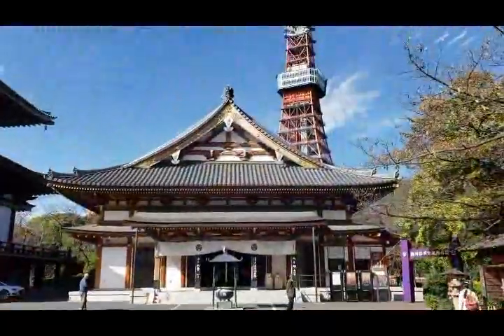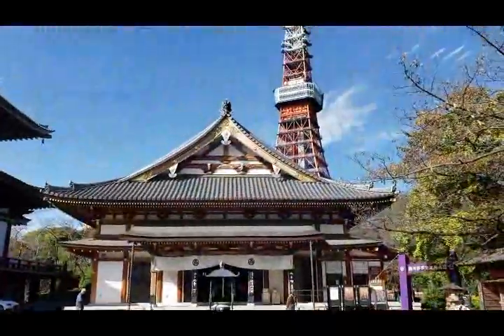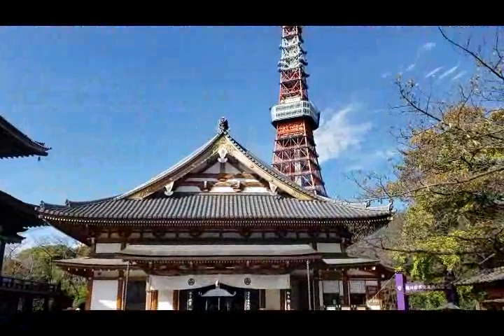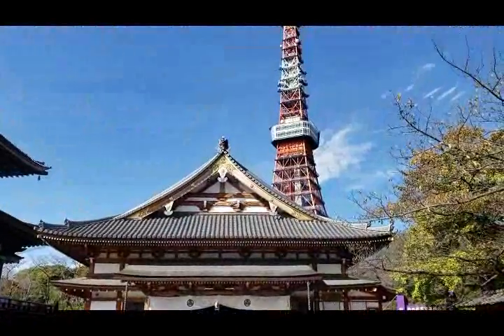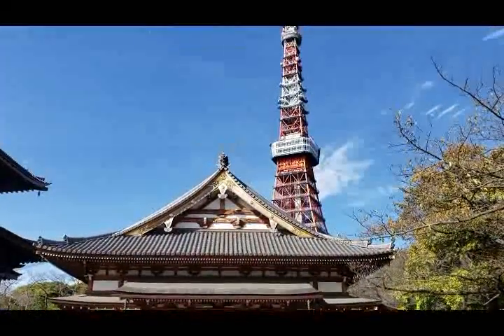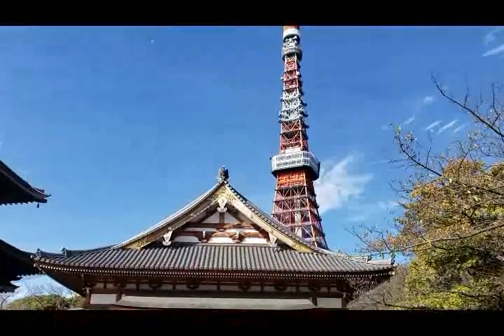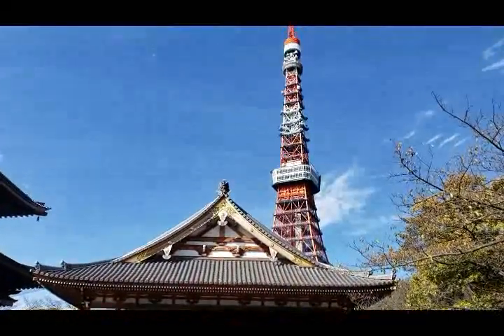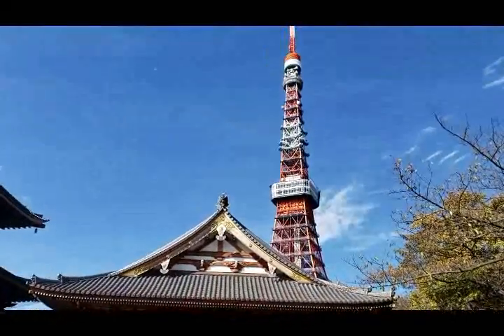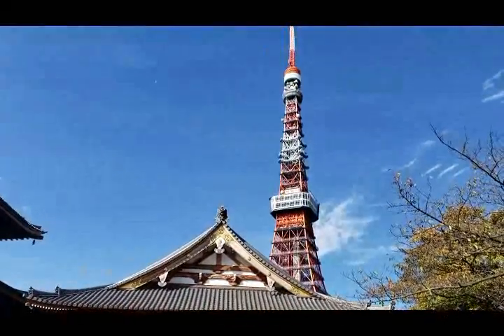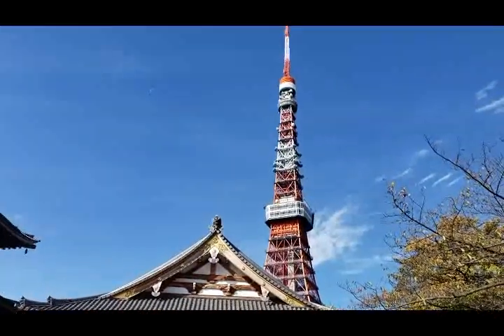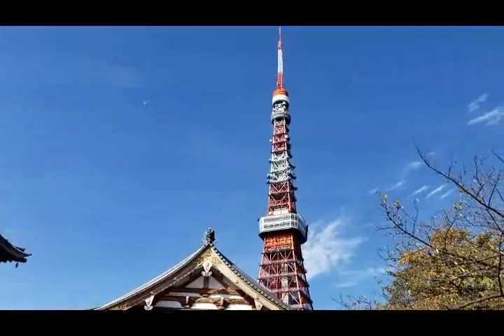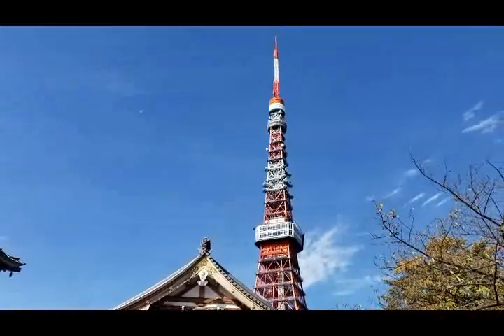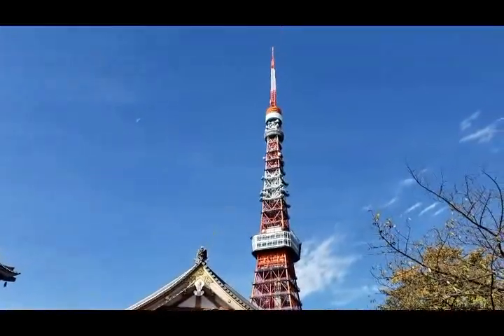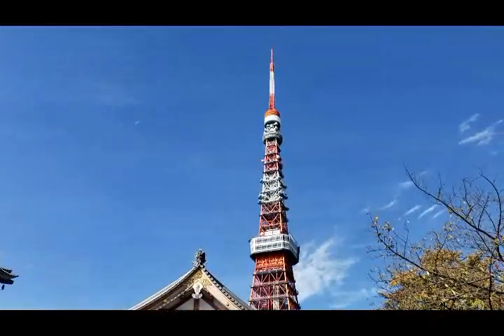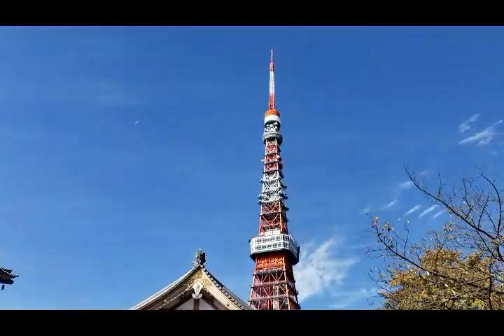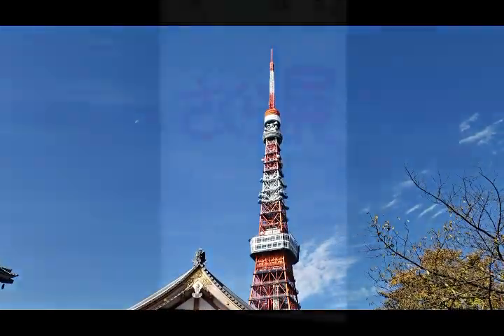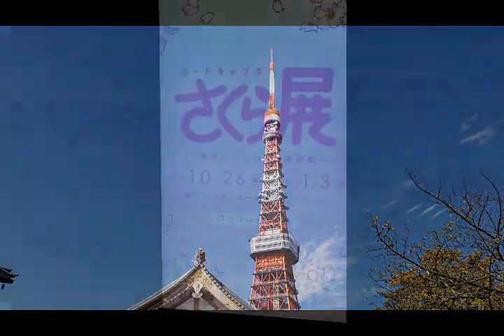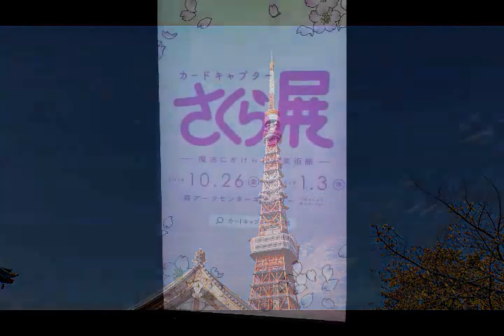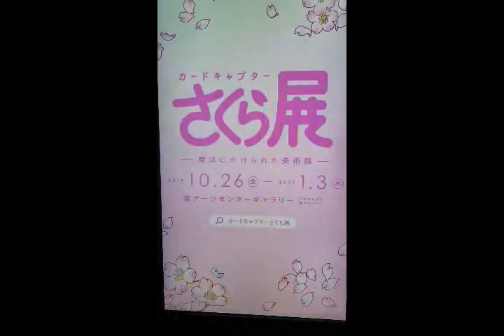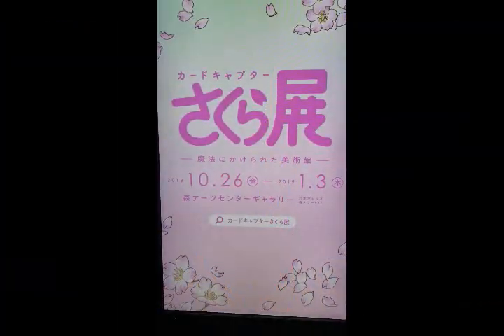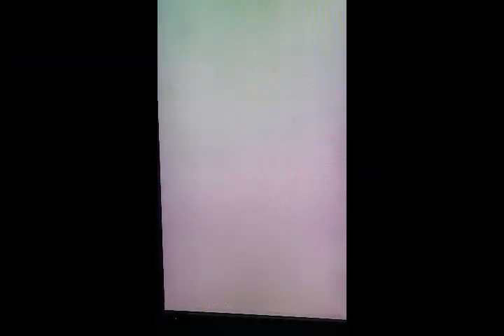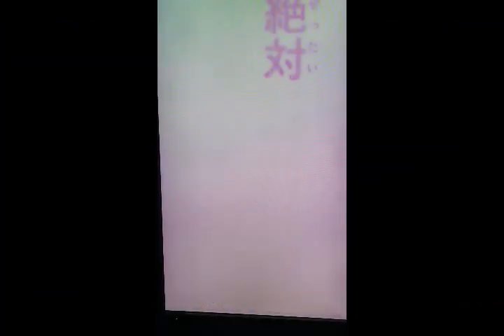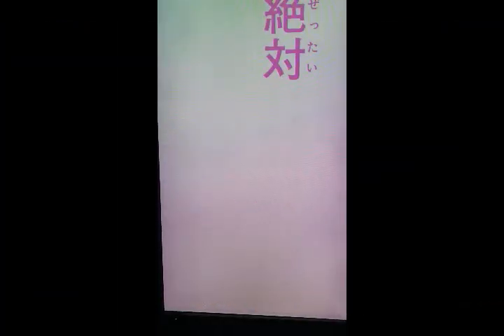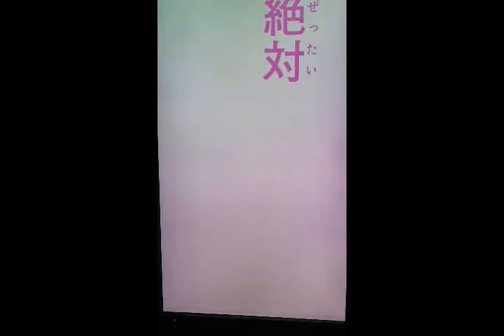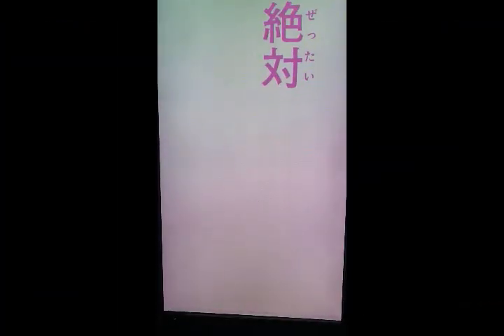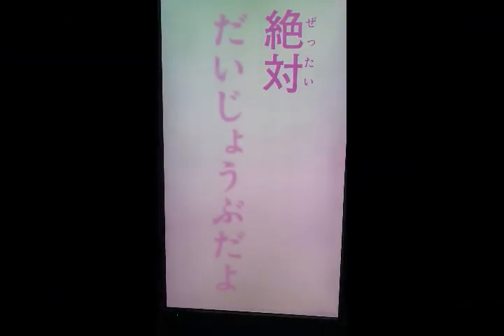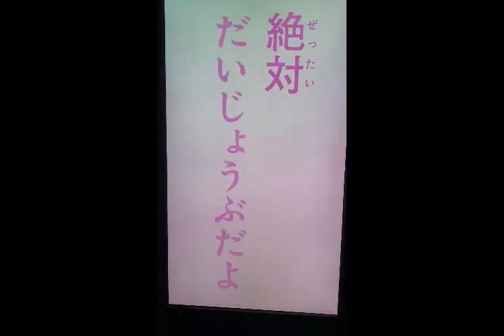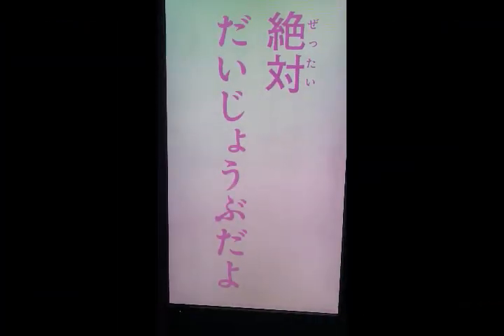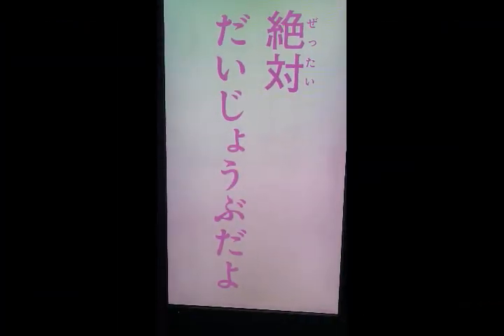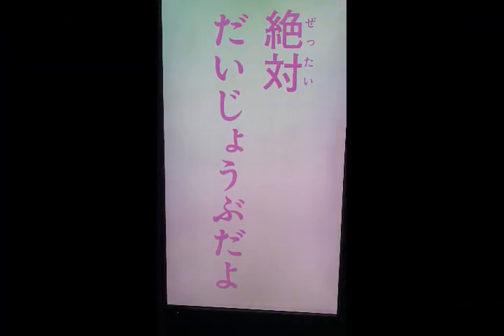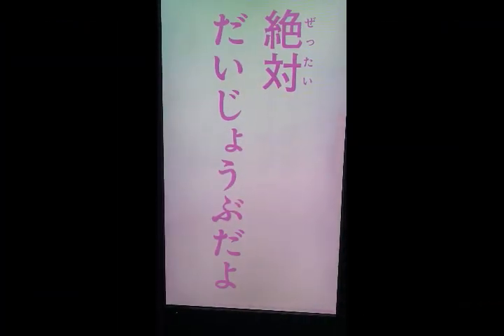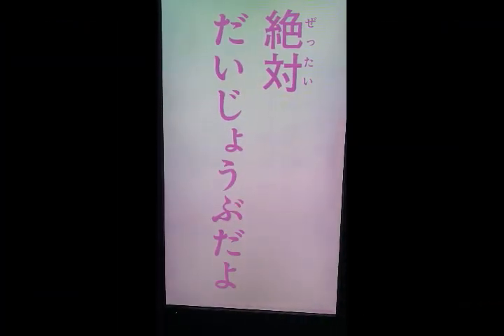In October 2018 I took a trip to Japan and while I was there I visited the Cardcaptor Sakura exhibition in Tokyo. Today I'm going to share a little bit of my experience with you. I'm Sisi Yamato, let's get started.